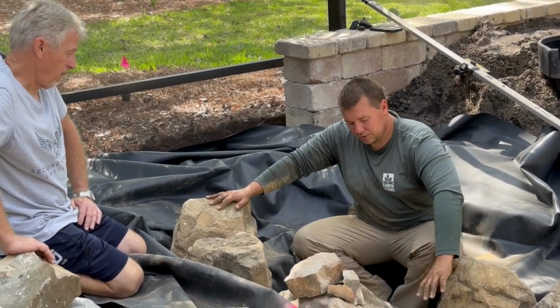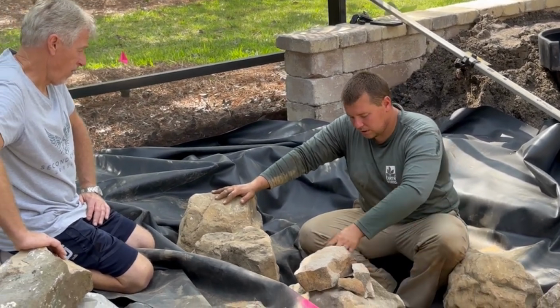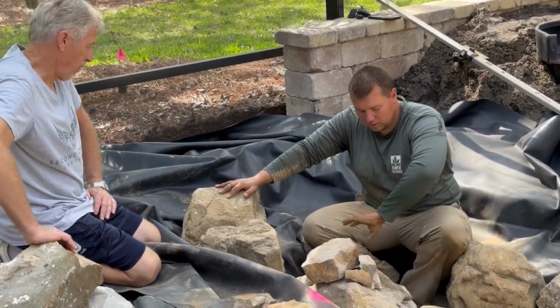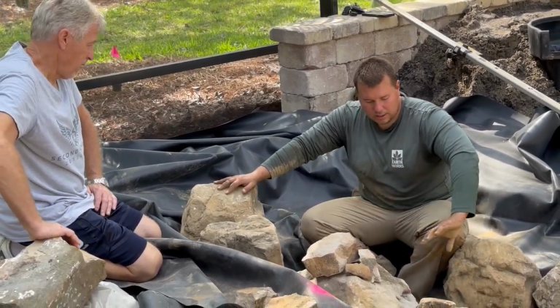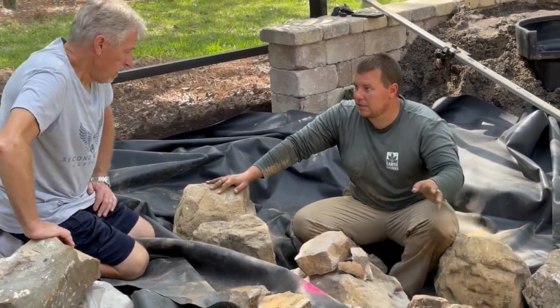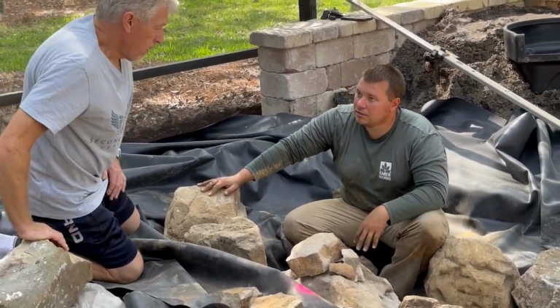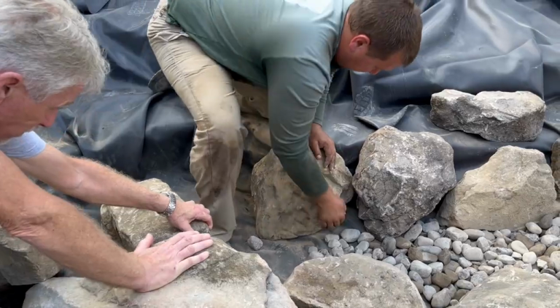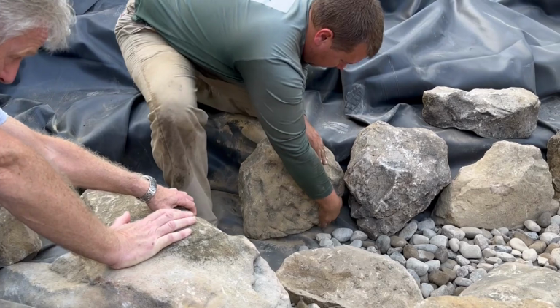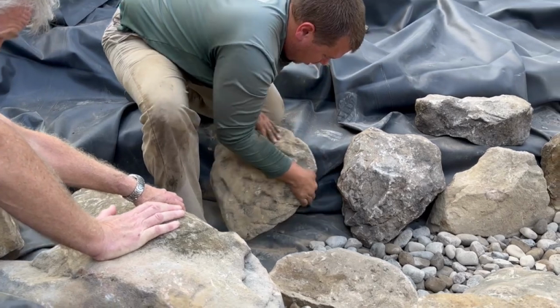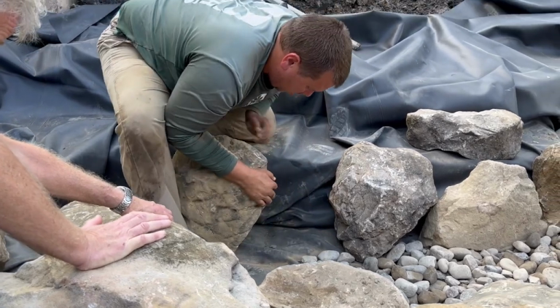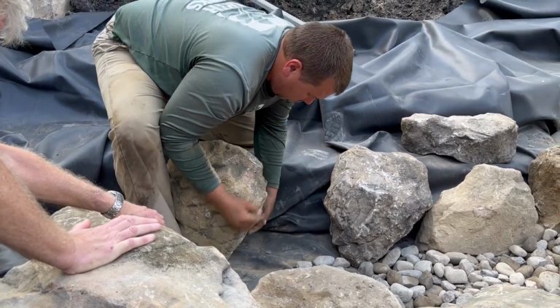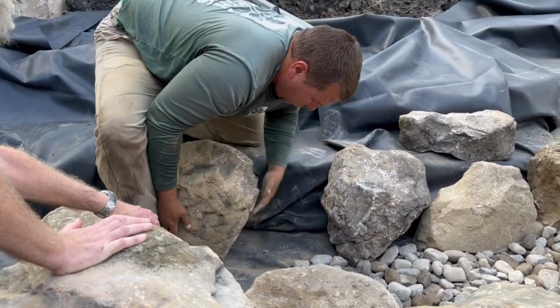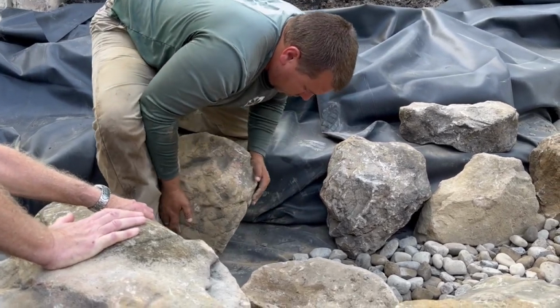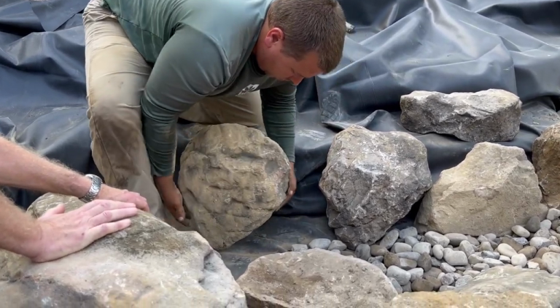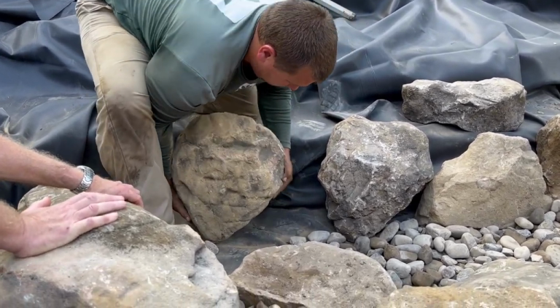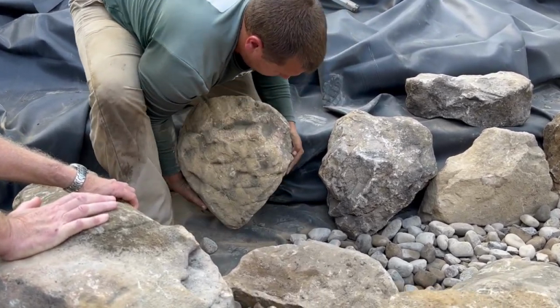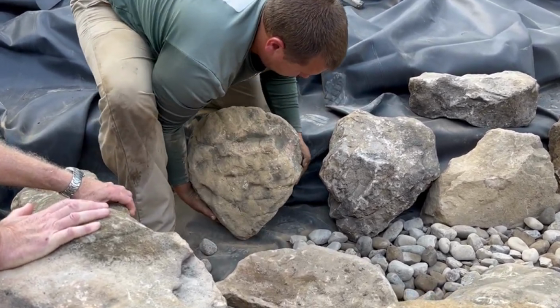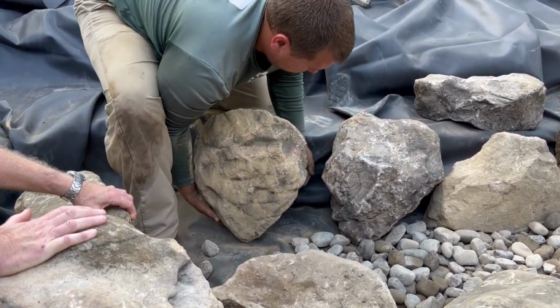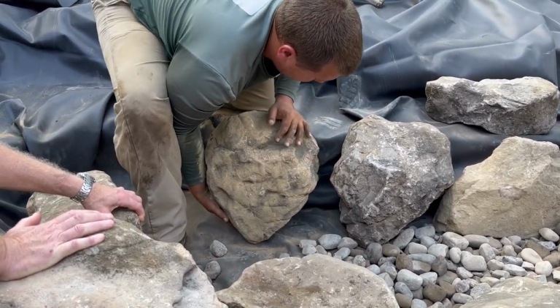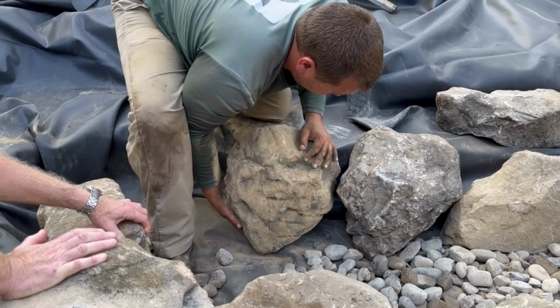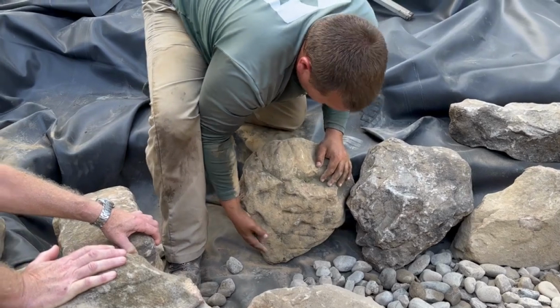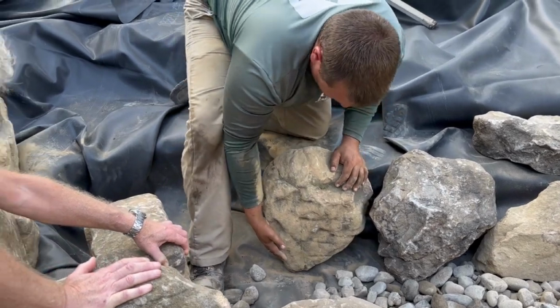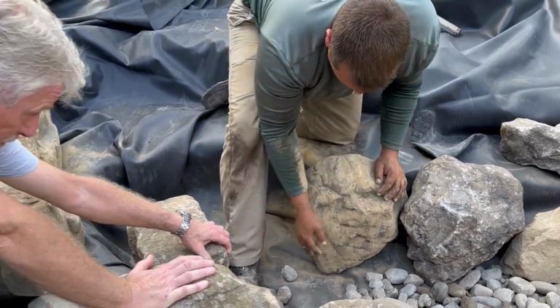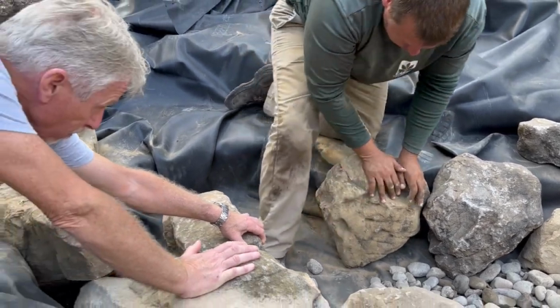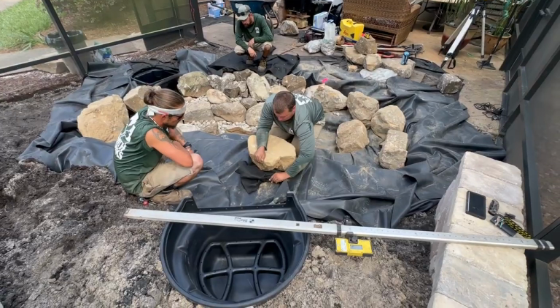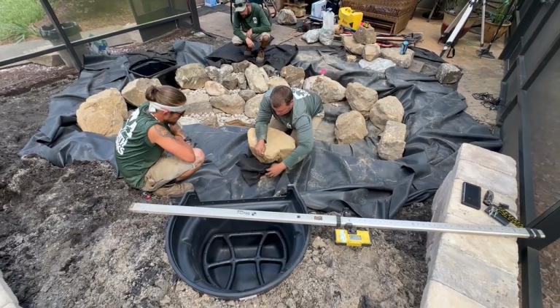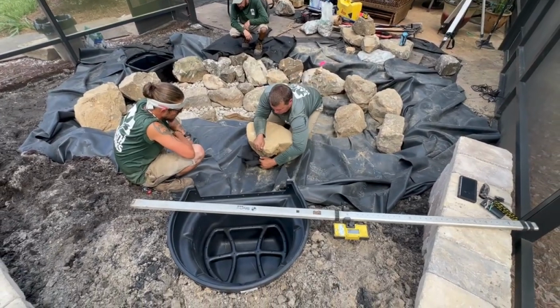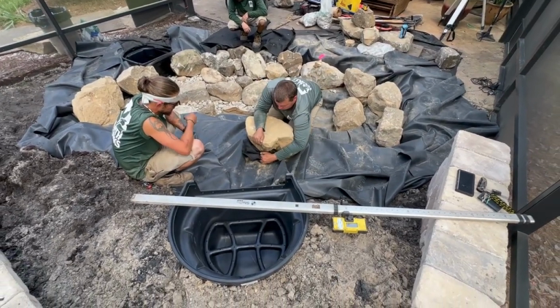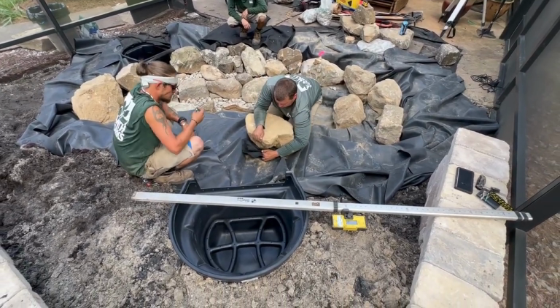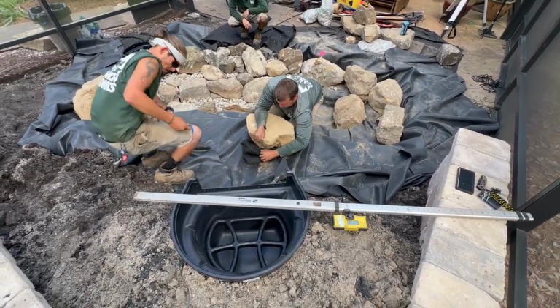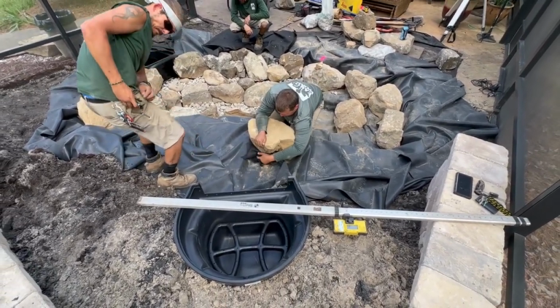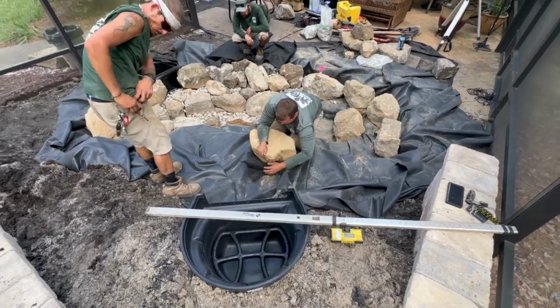We're way out there — we're out in the same area as Georgia this week. The client has had ponds in the past for a good bit, and now we're out here giving them an official Aquascape ecosystem pond.